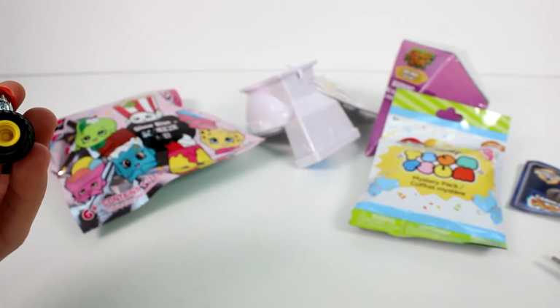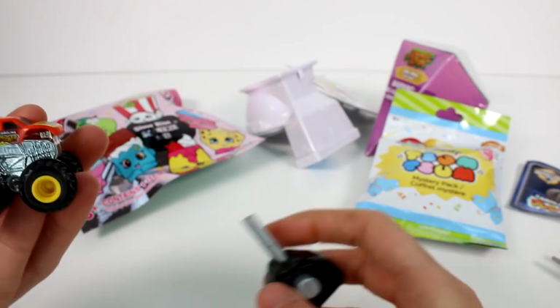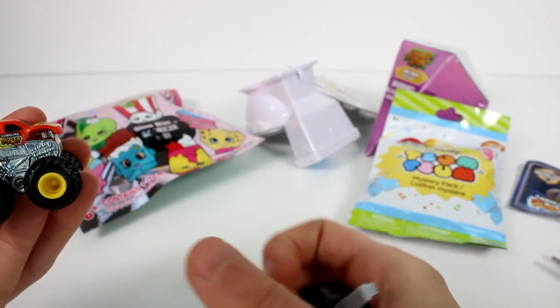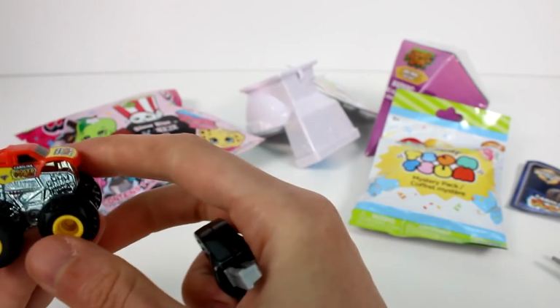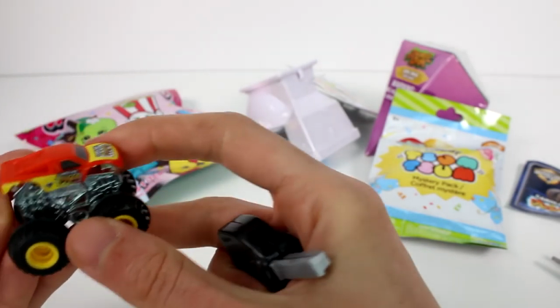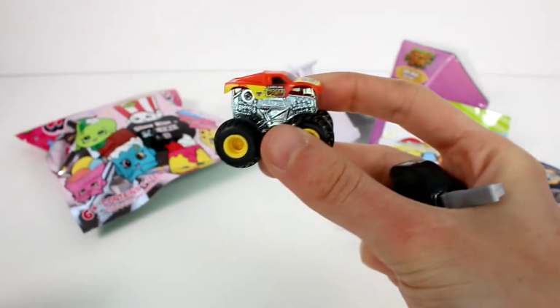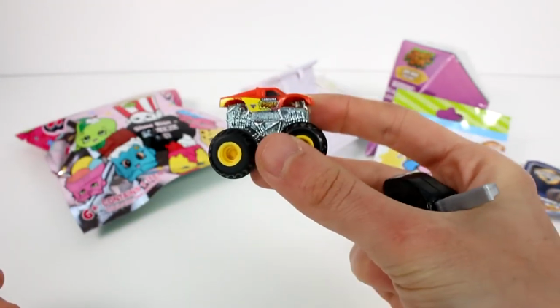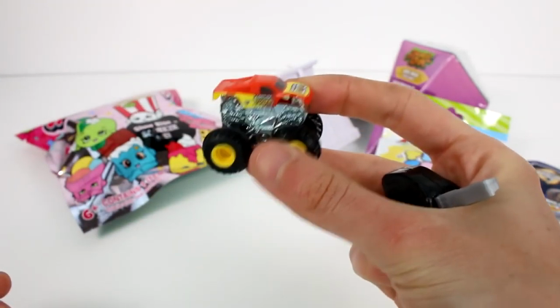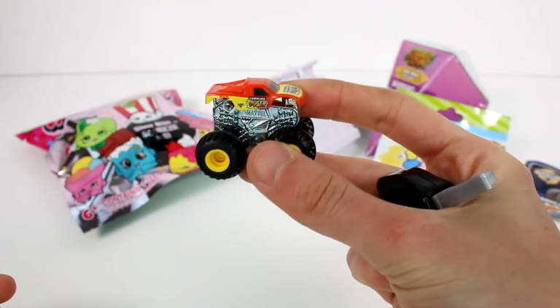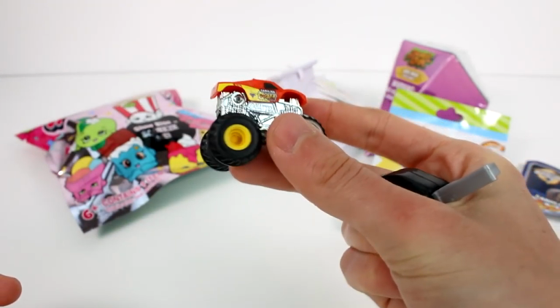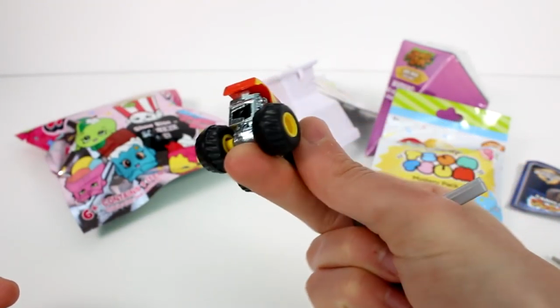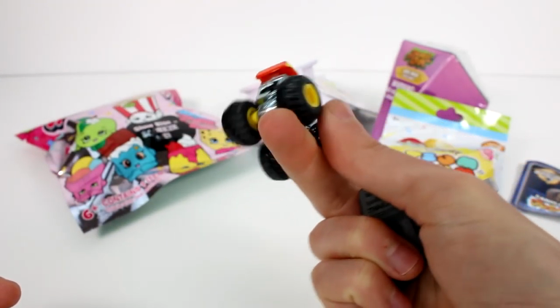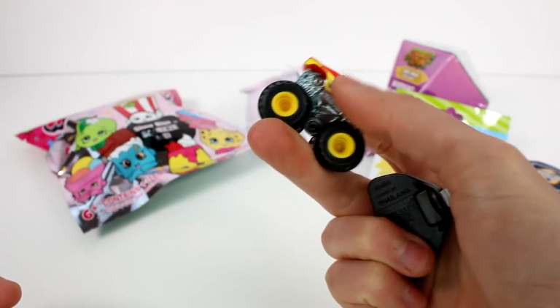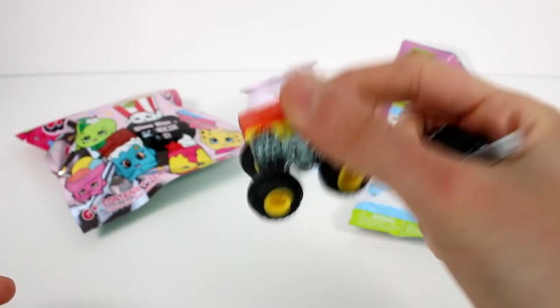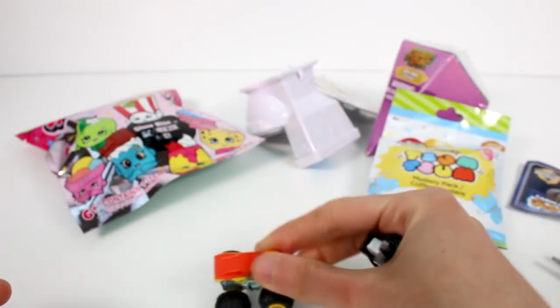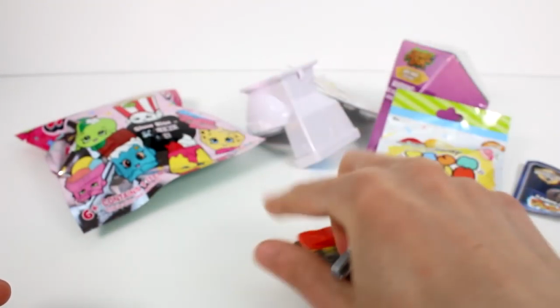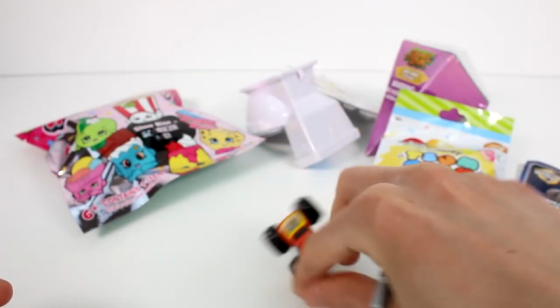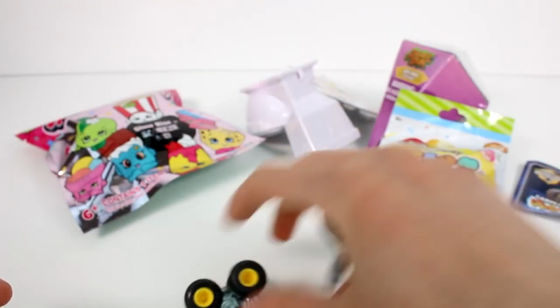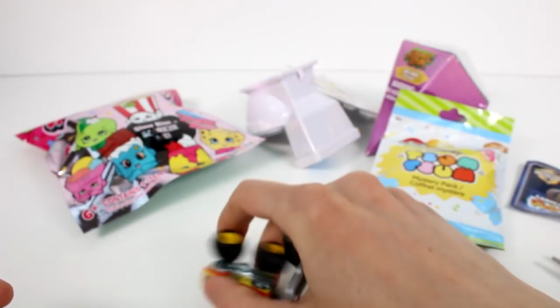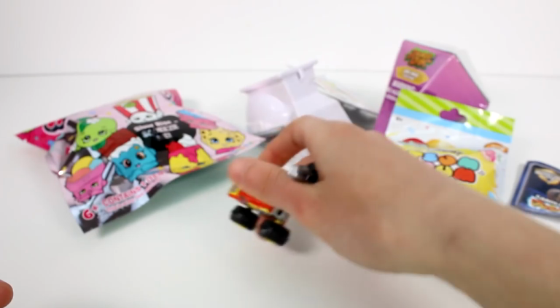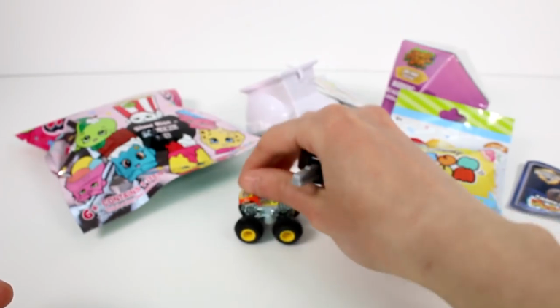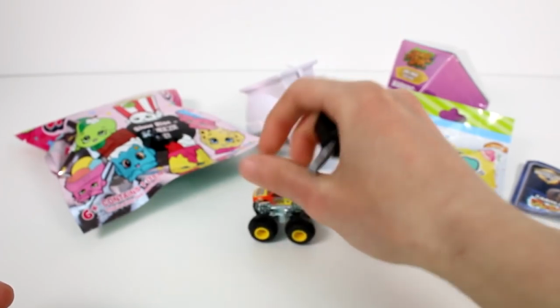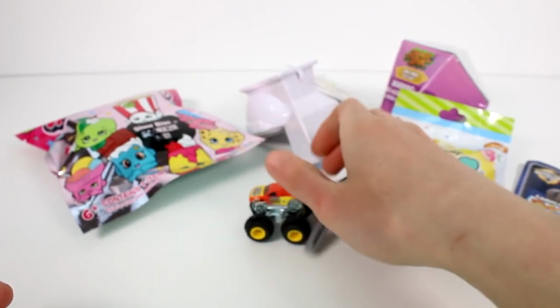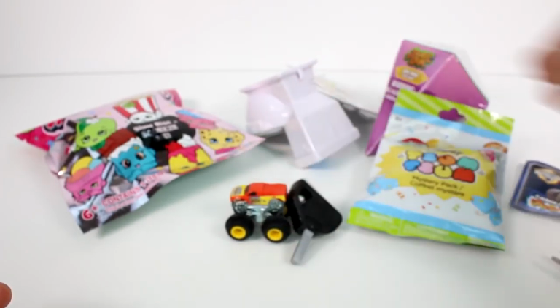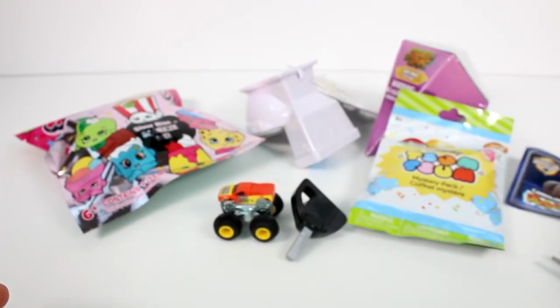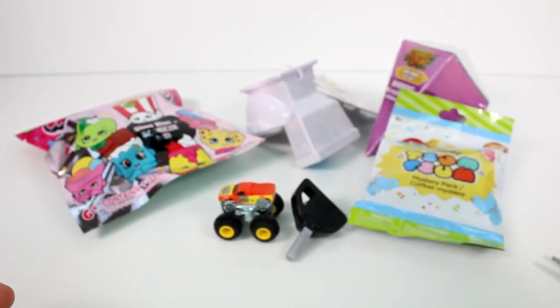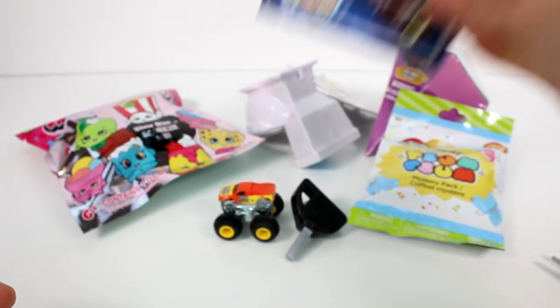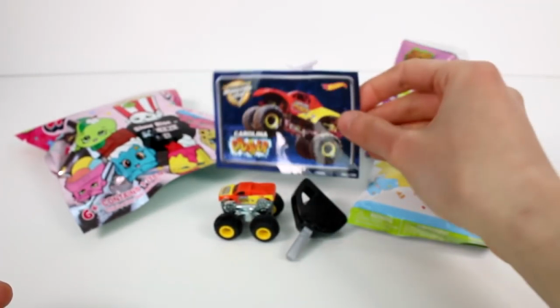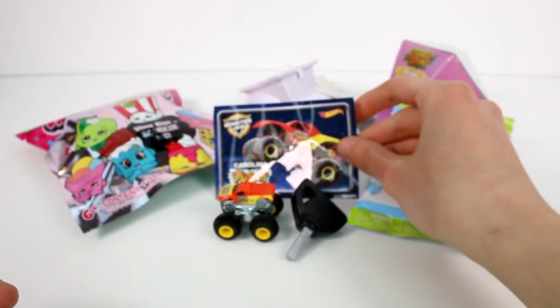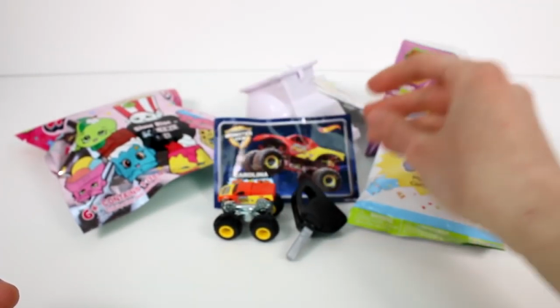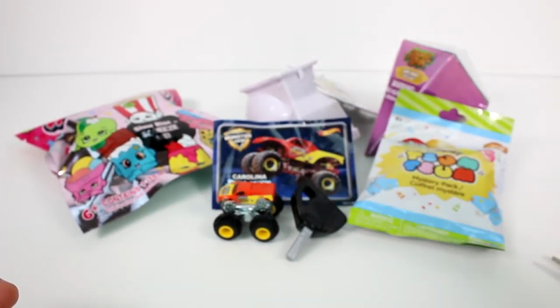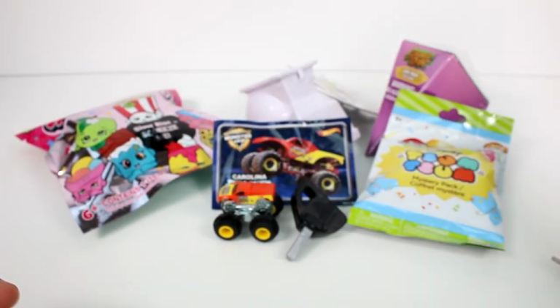There we go. So that's really cool. I always found that super amazing, super fun. And of course you don't even need the launcher — you can just roll this around and have a good time. And then of course we get that awesome sticker.